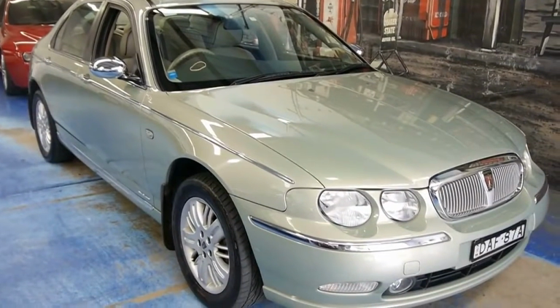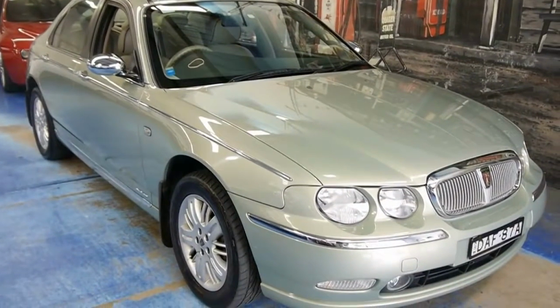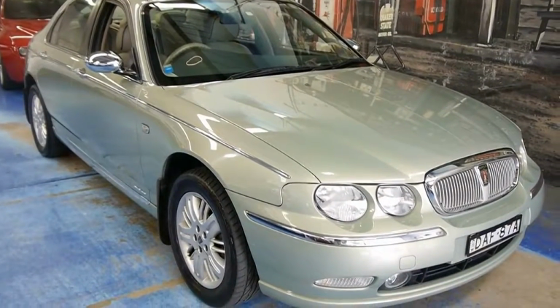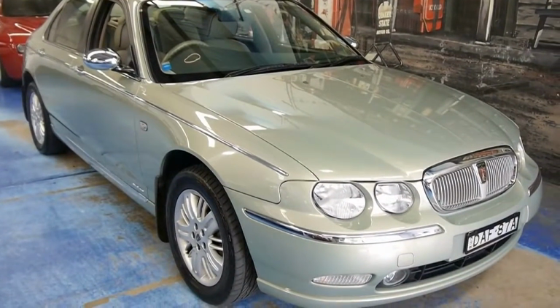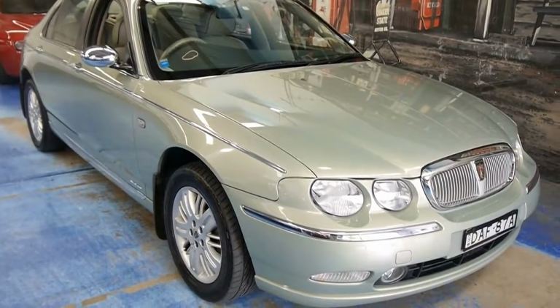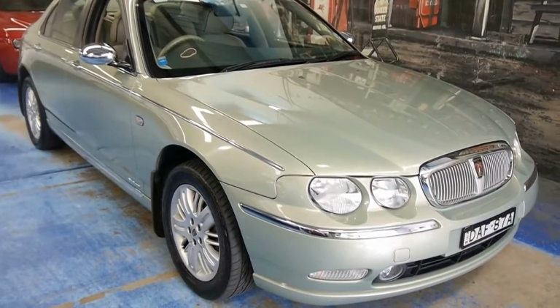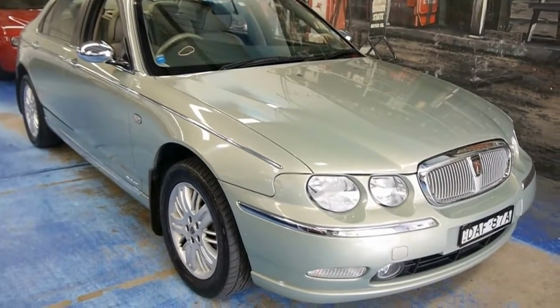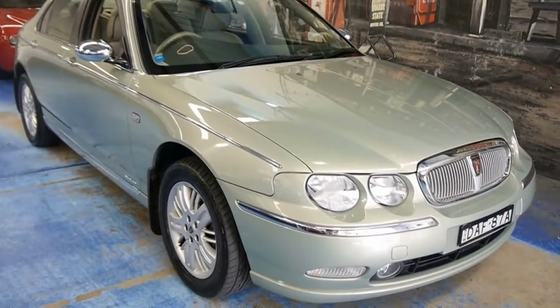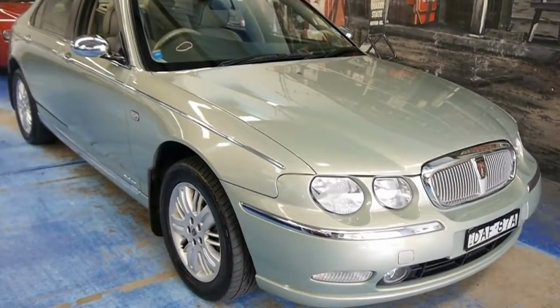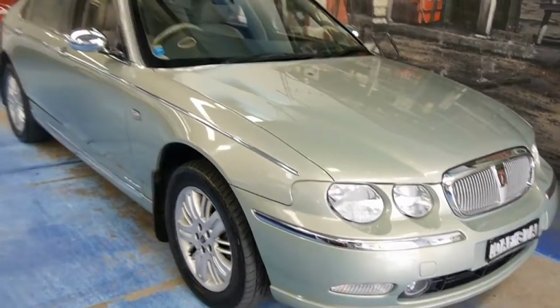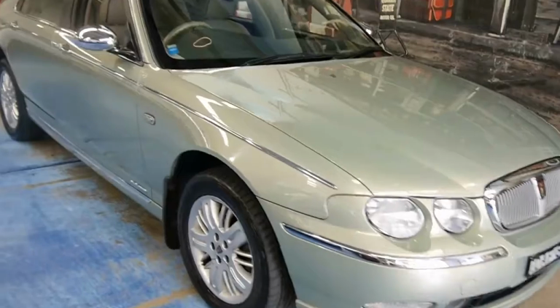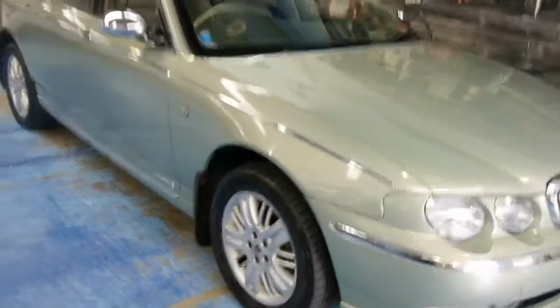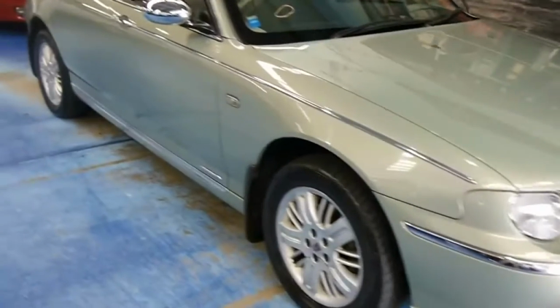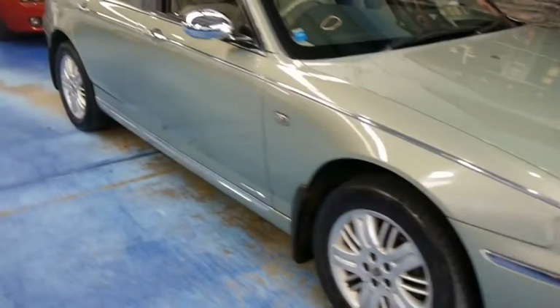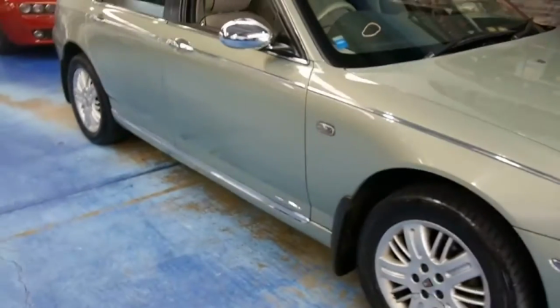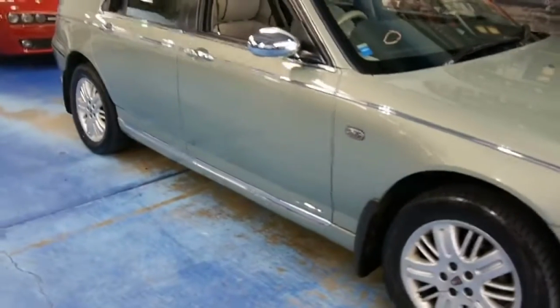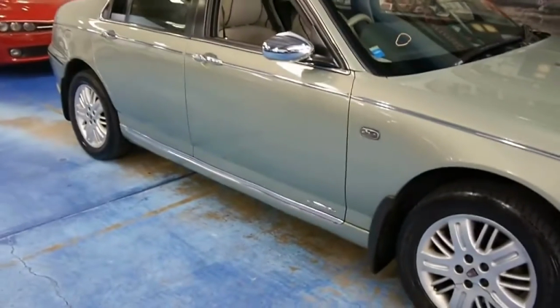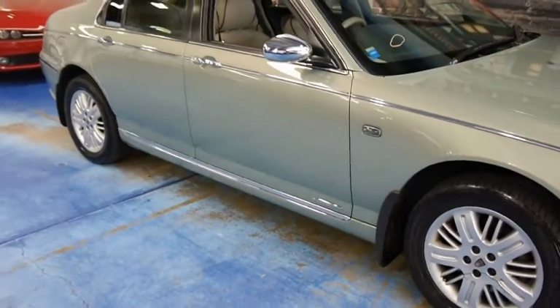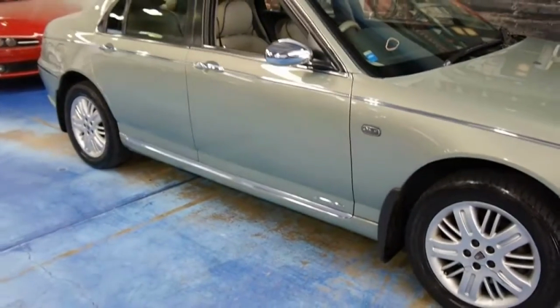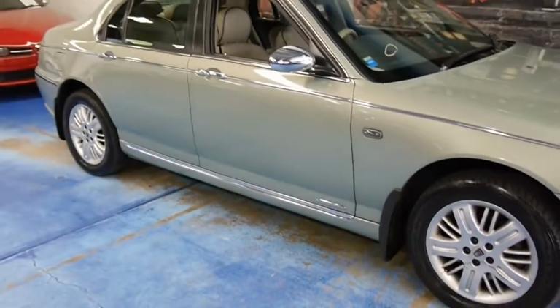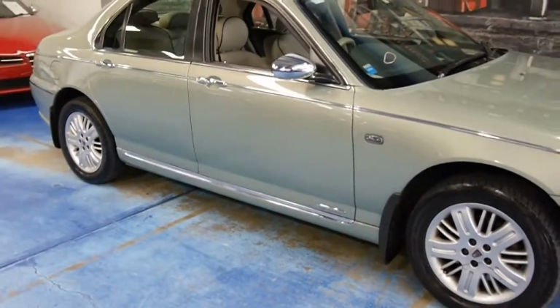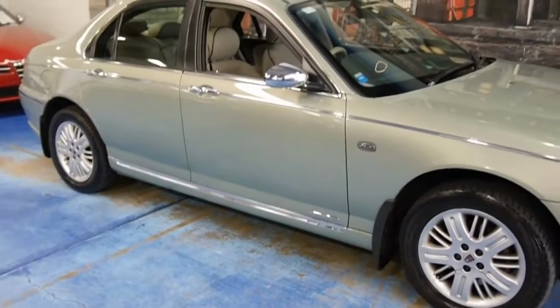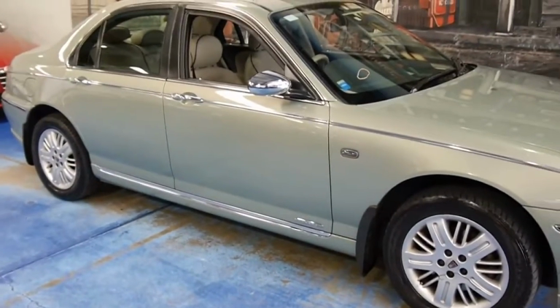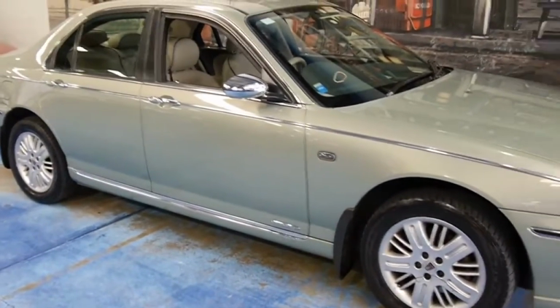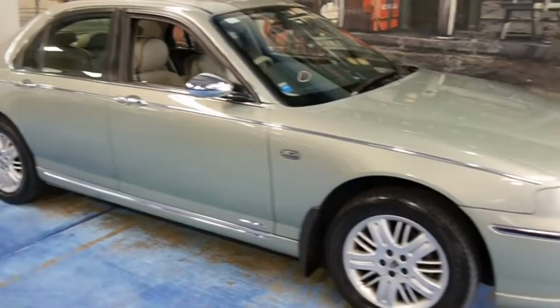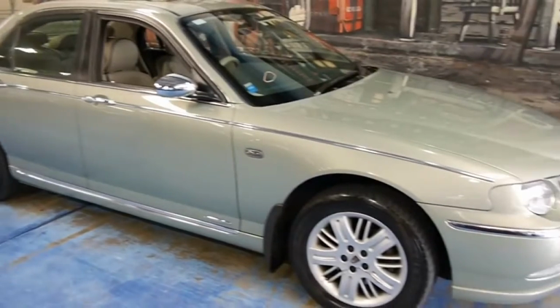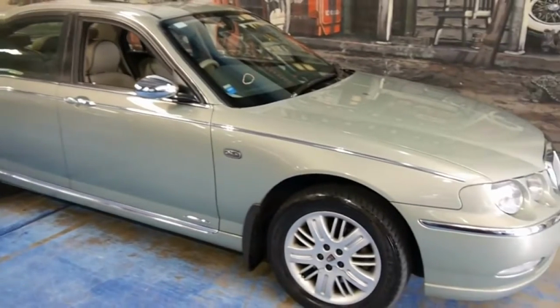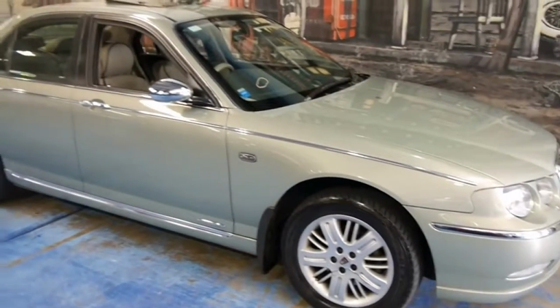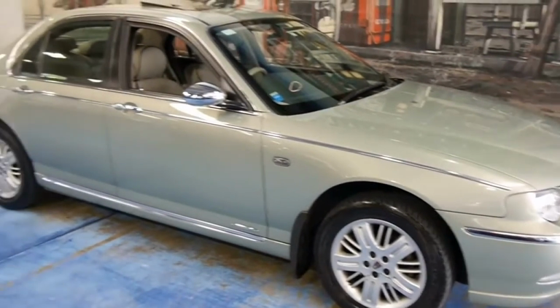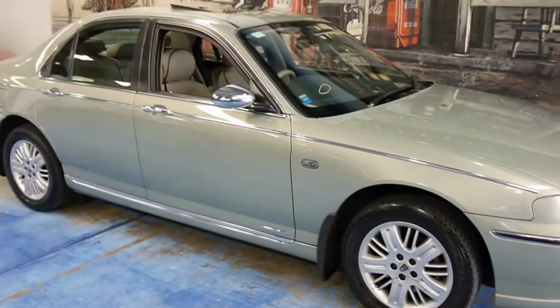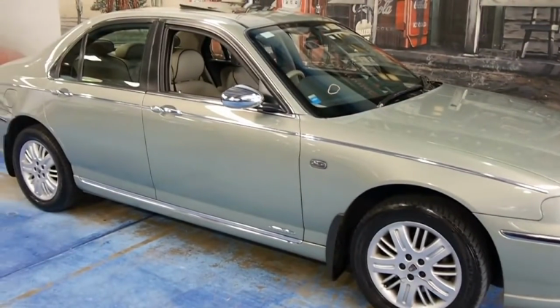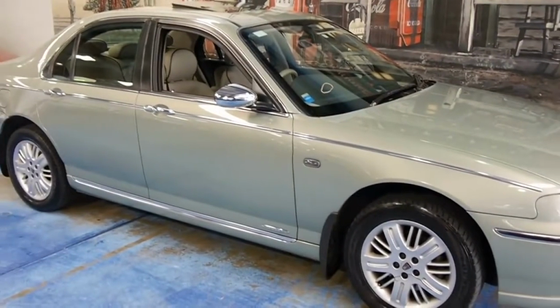Hello viewers, another Old Timer Centre video. A very unique and rare car — at the moment the best example for sale with the lowest kilometres in the country.